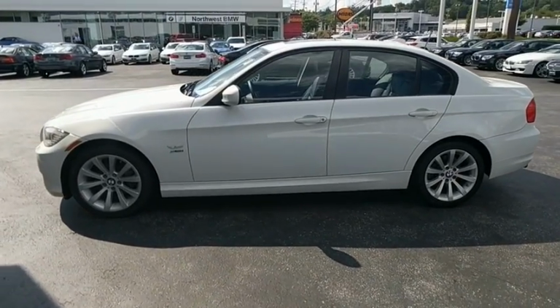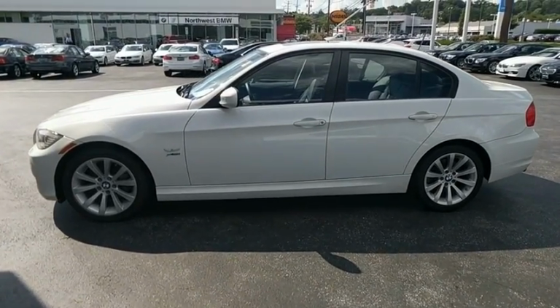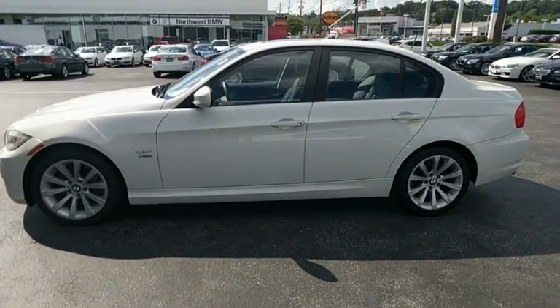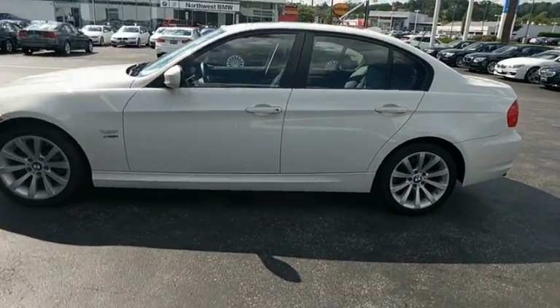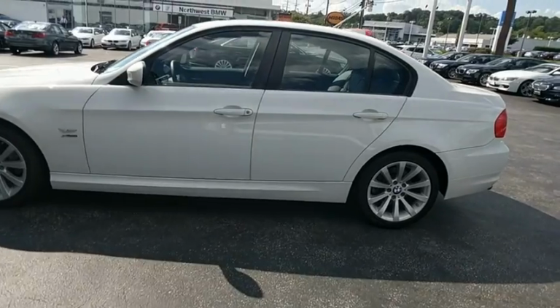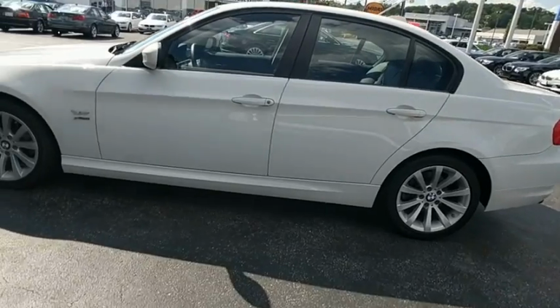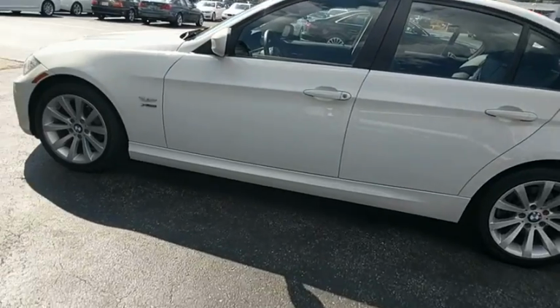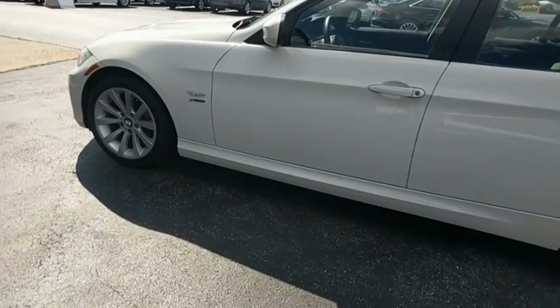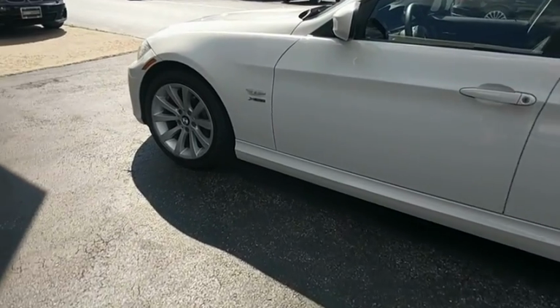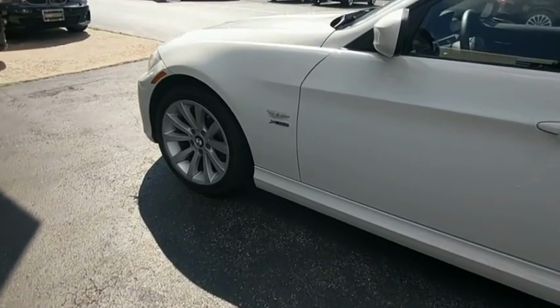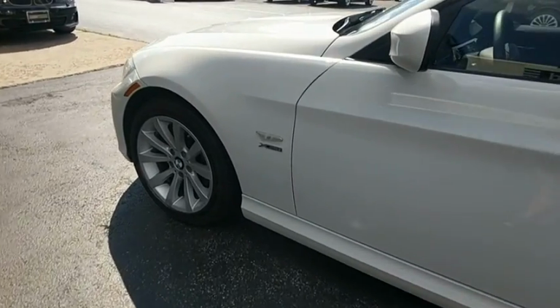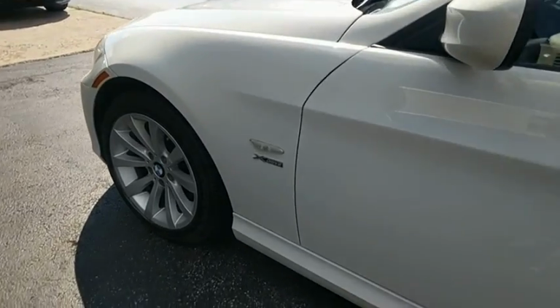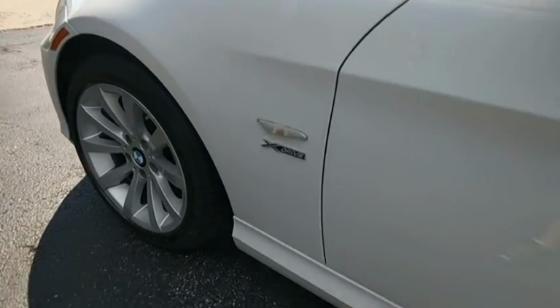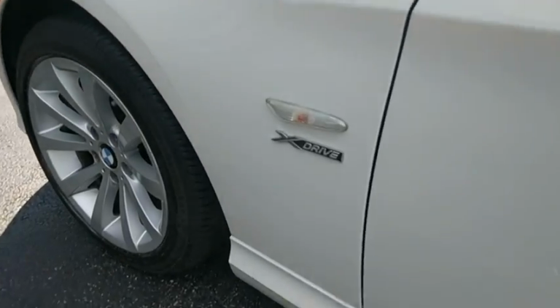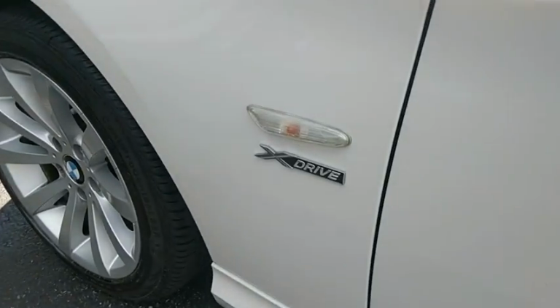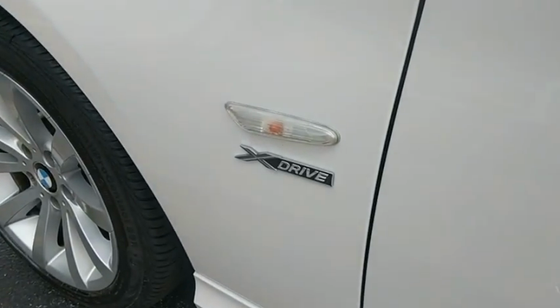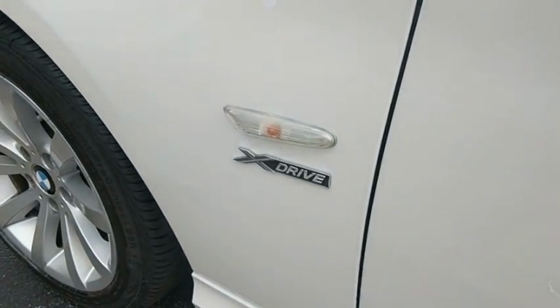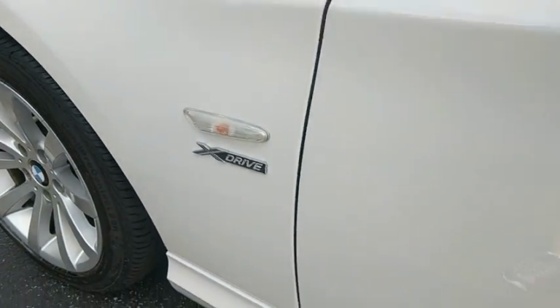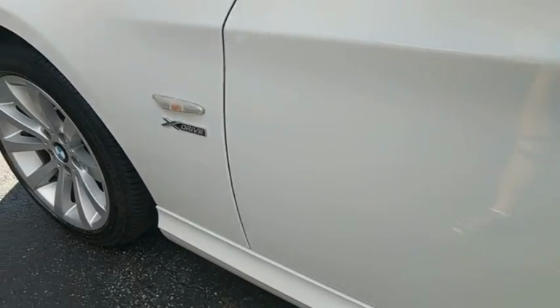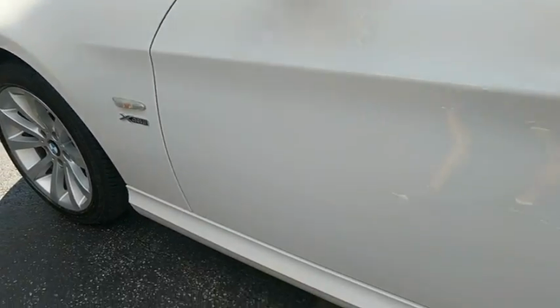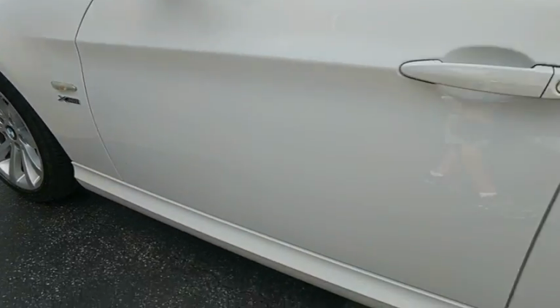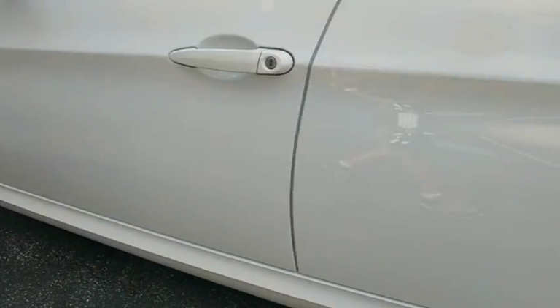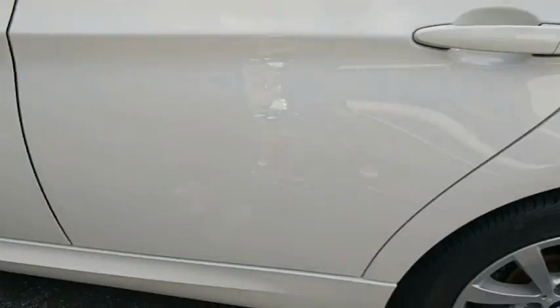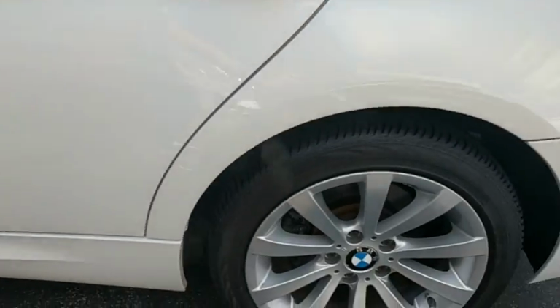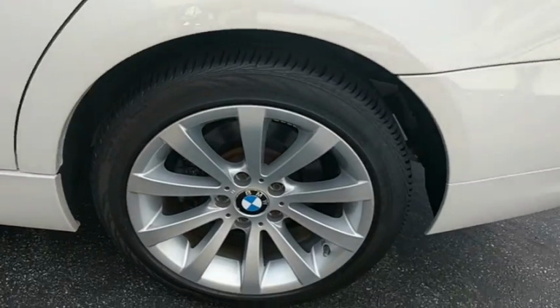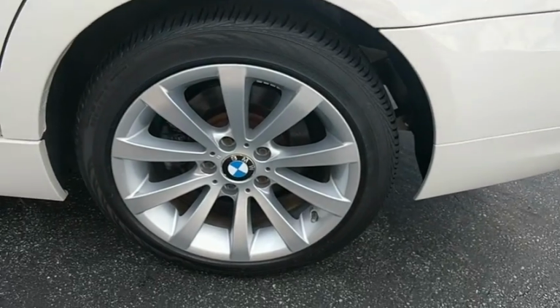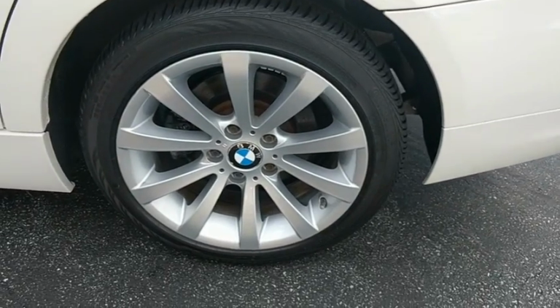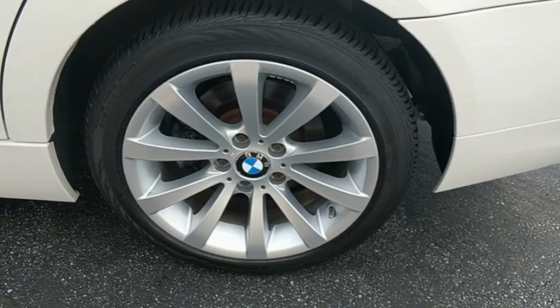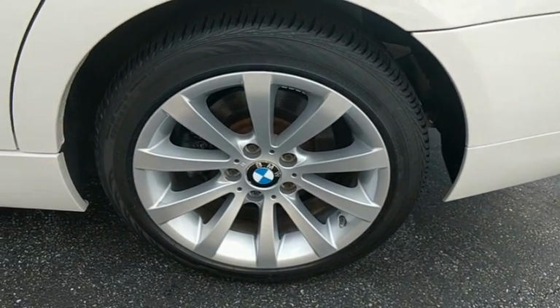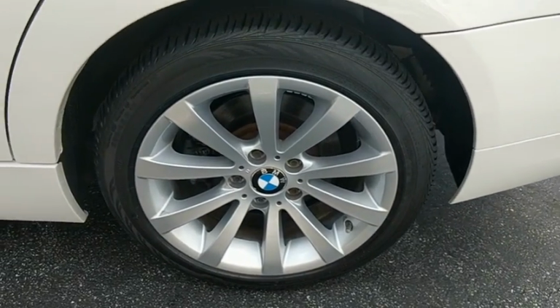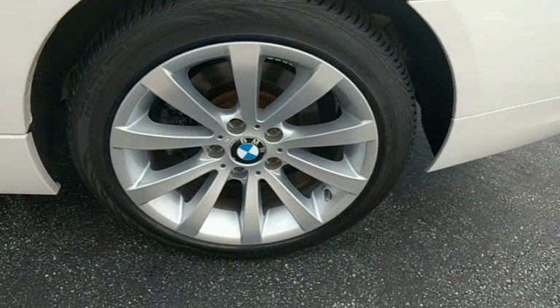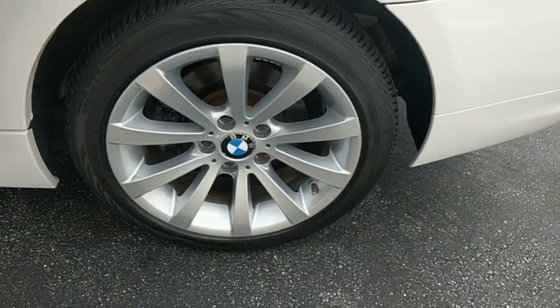Aluminum wheels, cruise control, floor mats, four-wheel disc brakes, AM-FM stereo radio, climate control, rear defrost, power windows, MP3 player, trip computer.